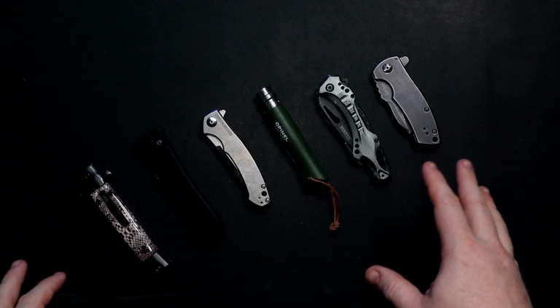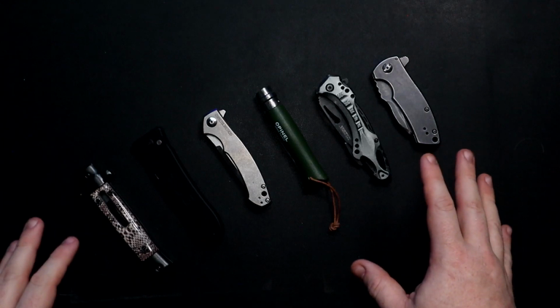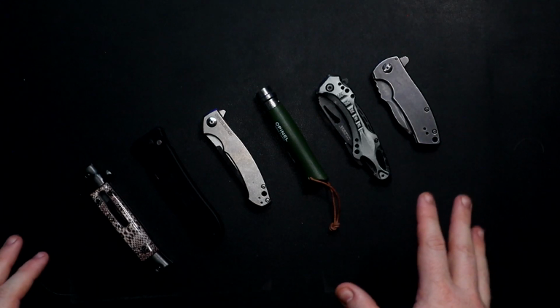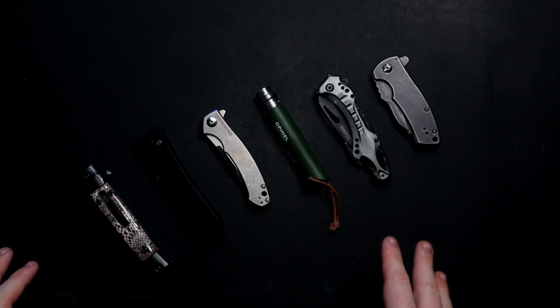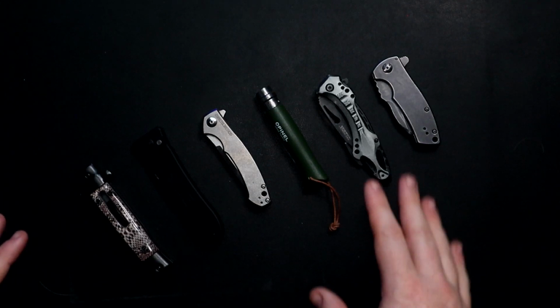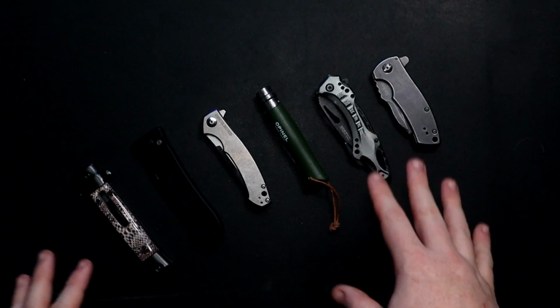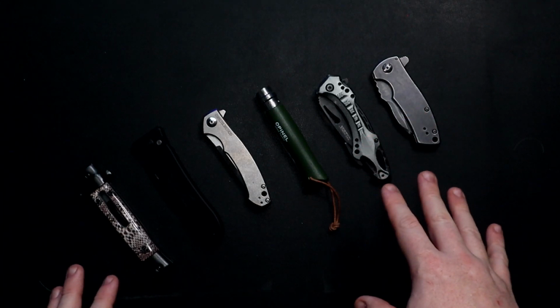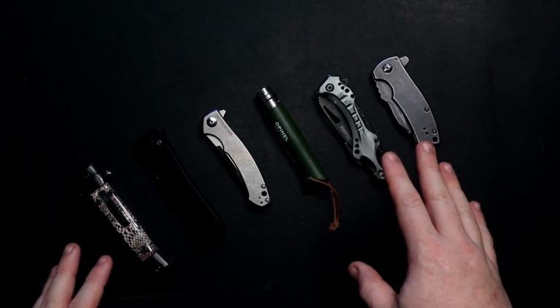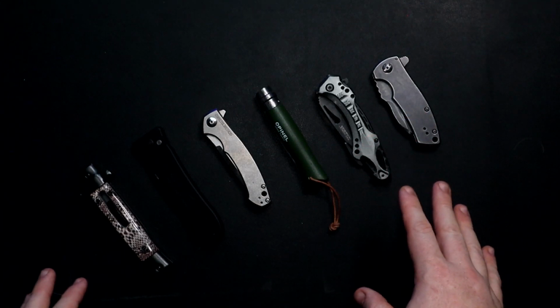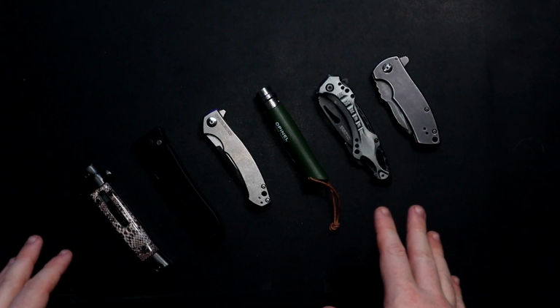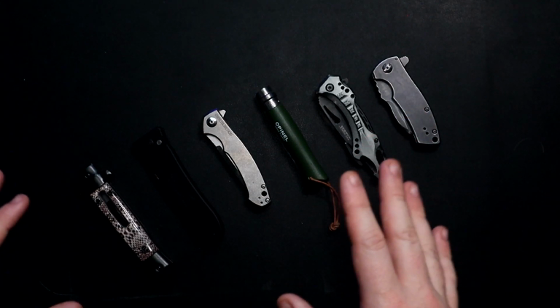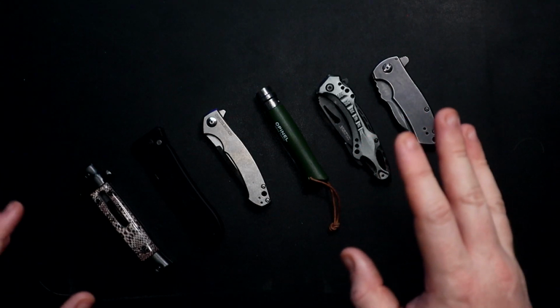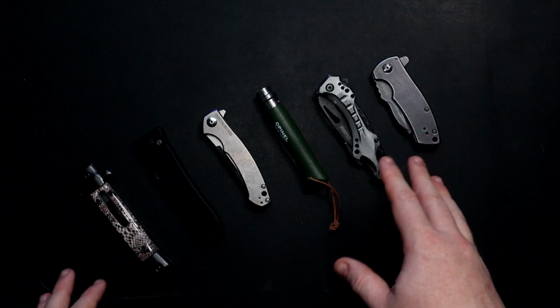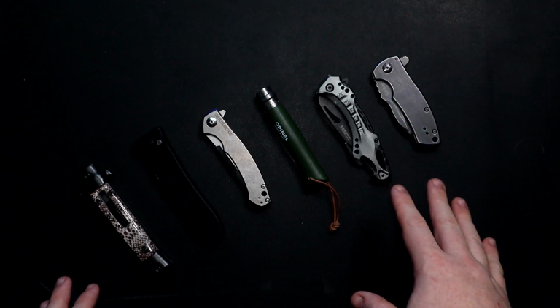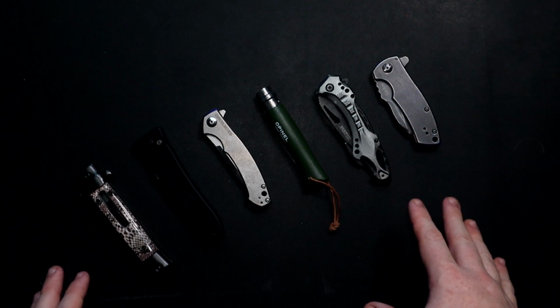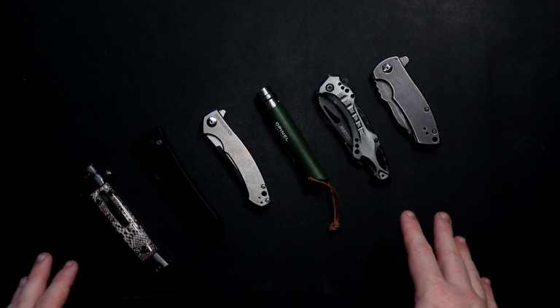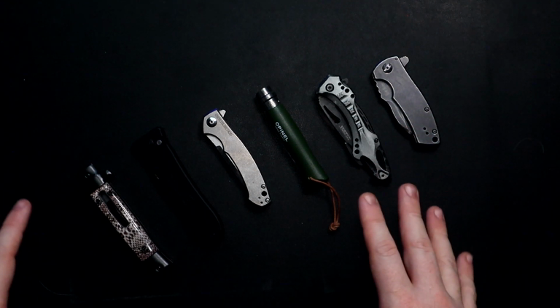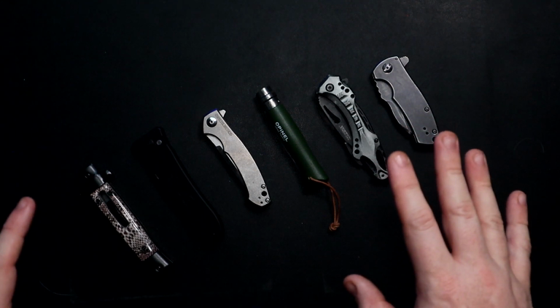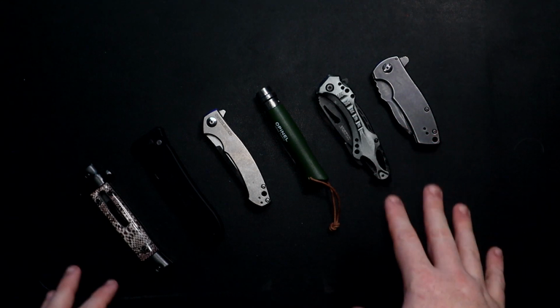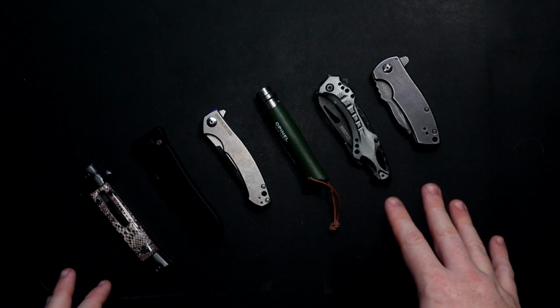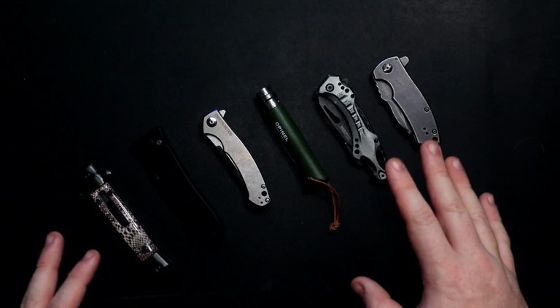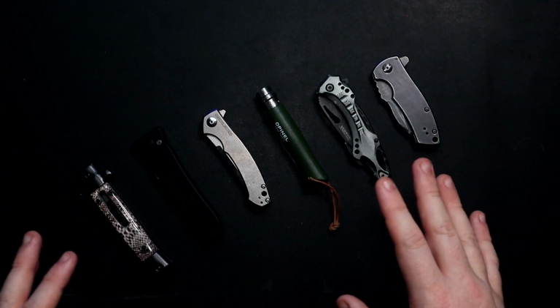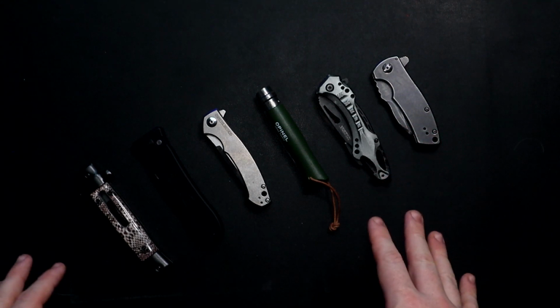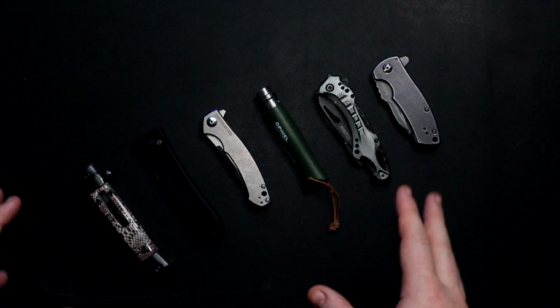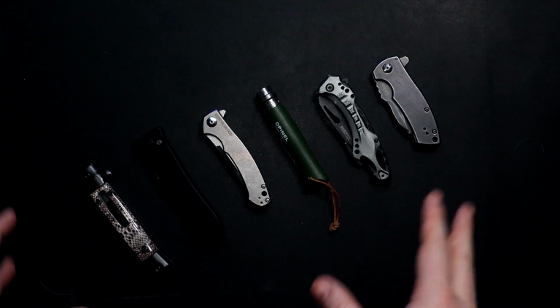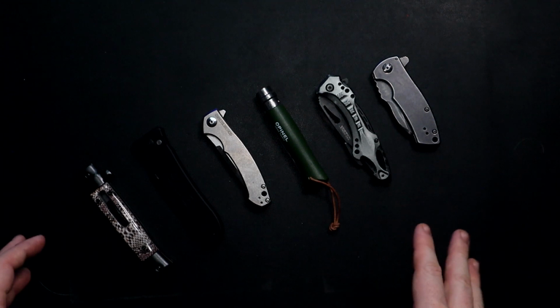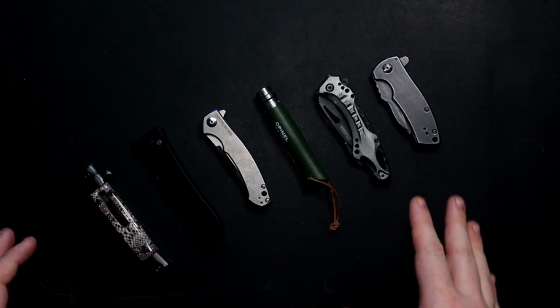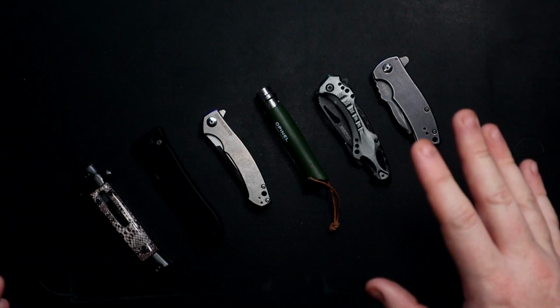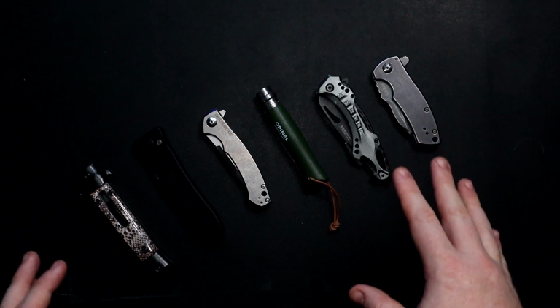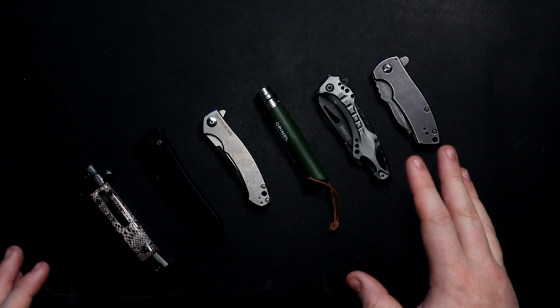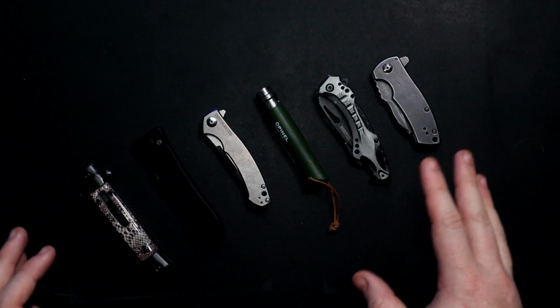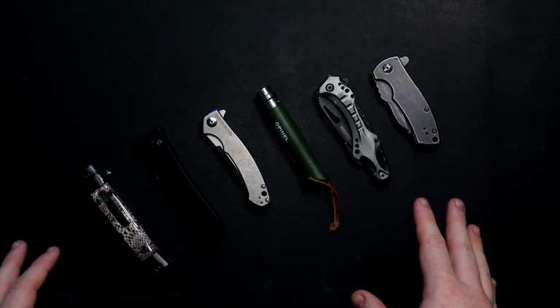These are the six knives that I actually don't carry in my pocket. Either I've been hurt by them before or there's something wrong with them where they're downright dangerous. I would not carry these and I would not hand these out for anyone else to handle.